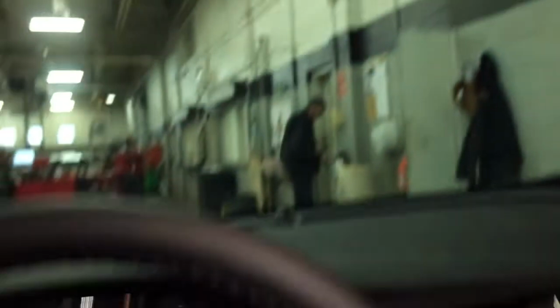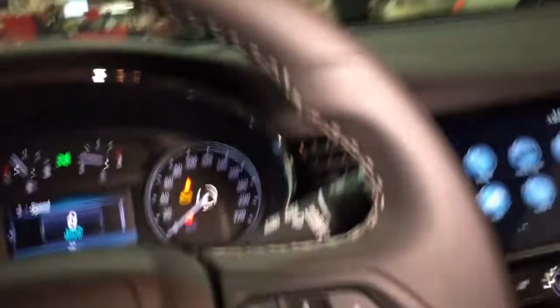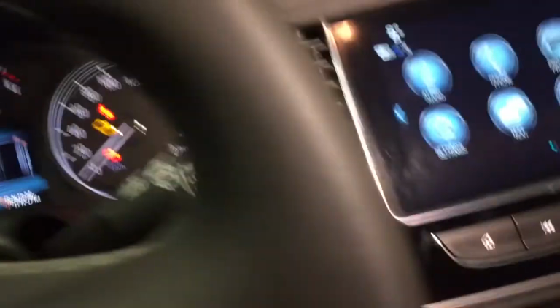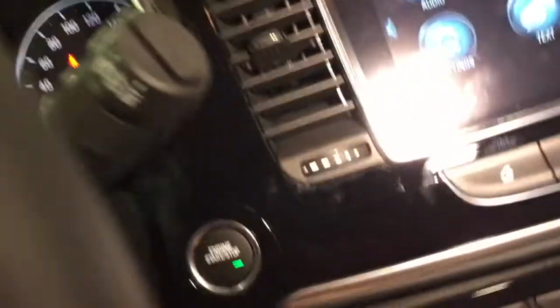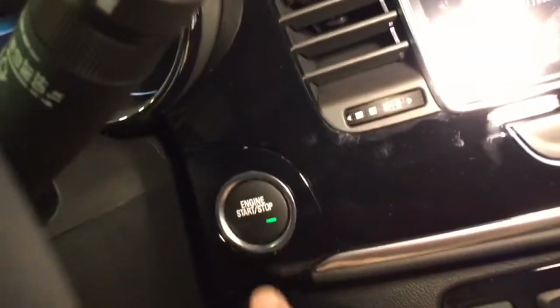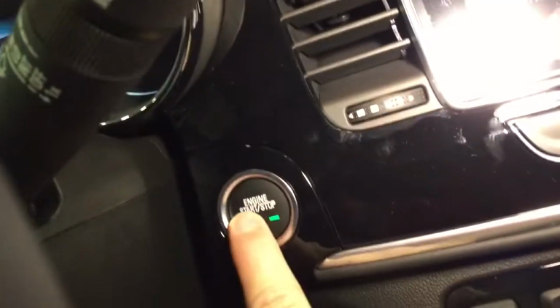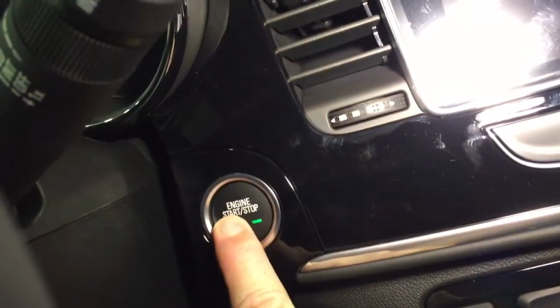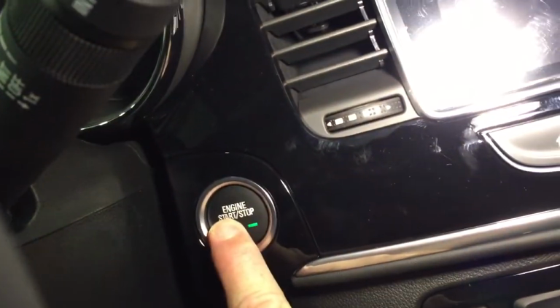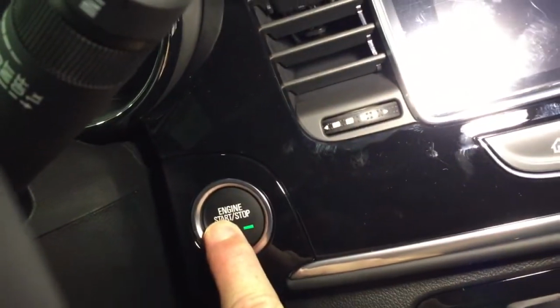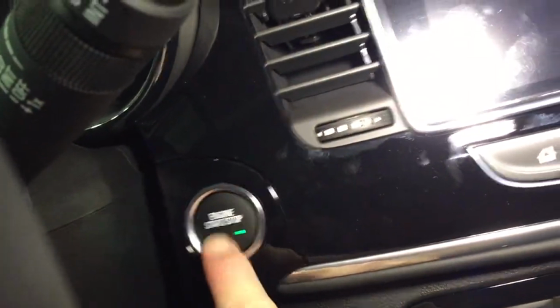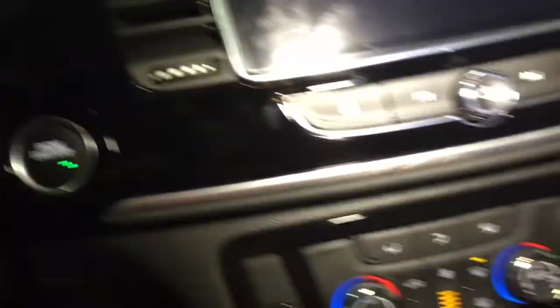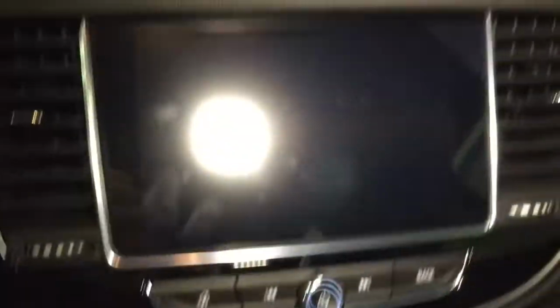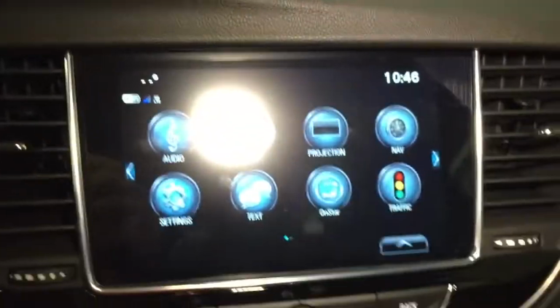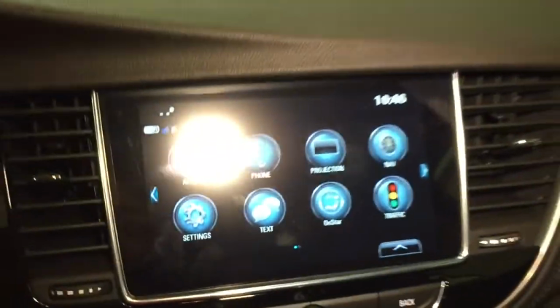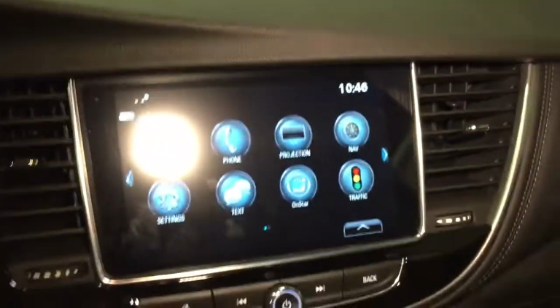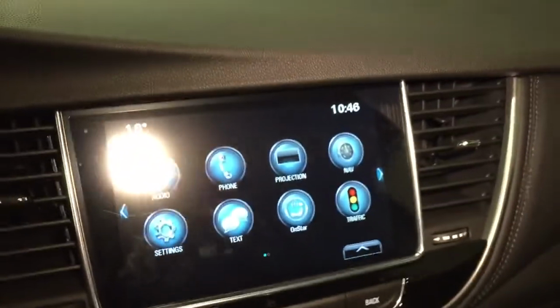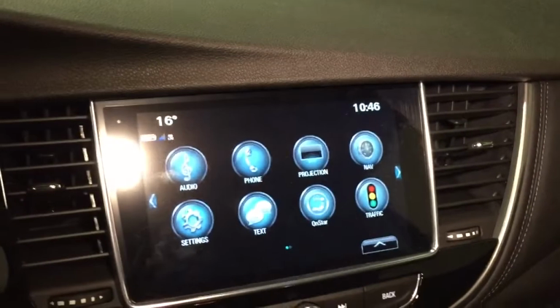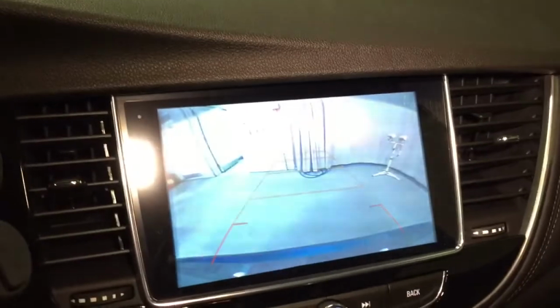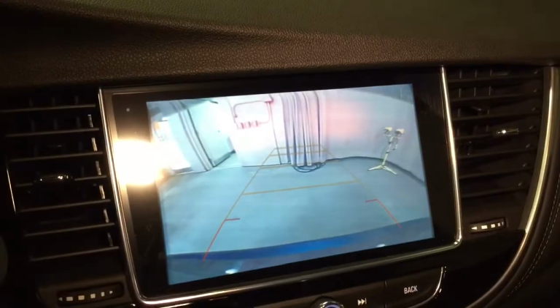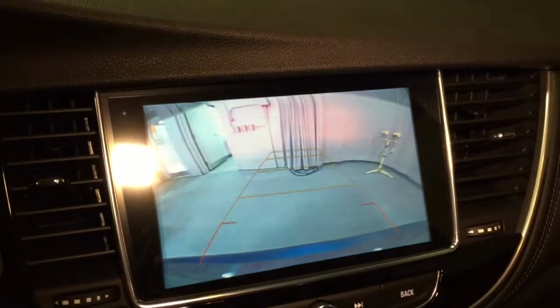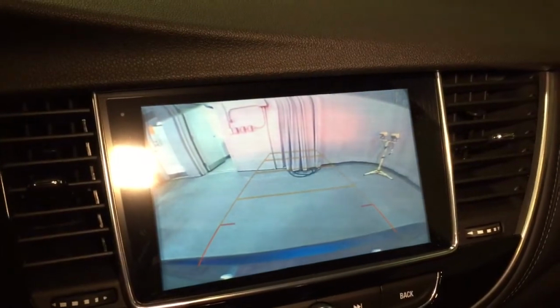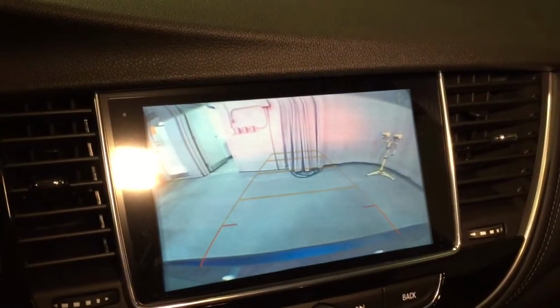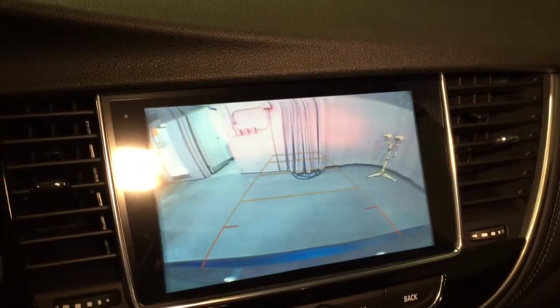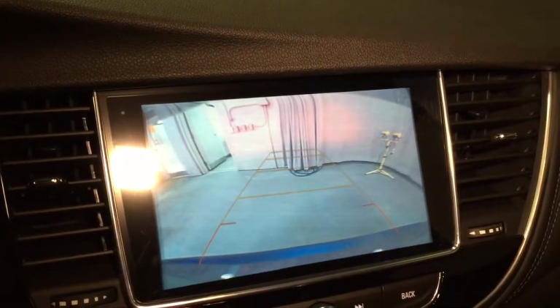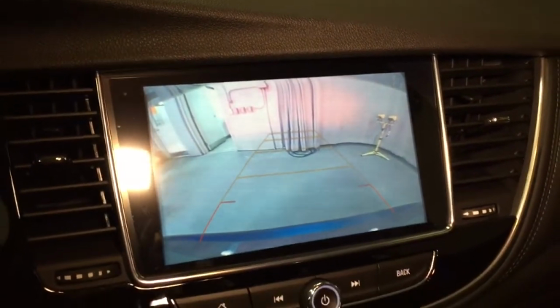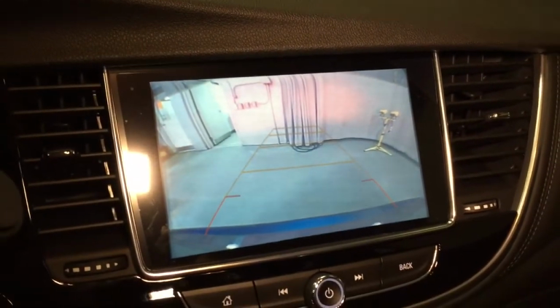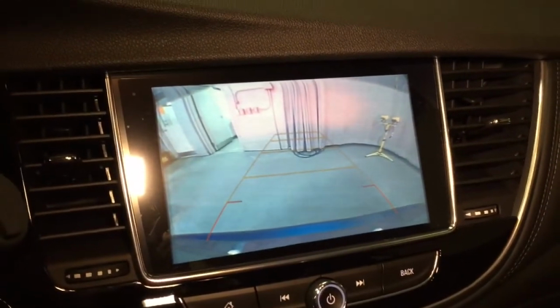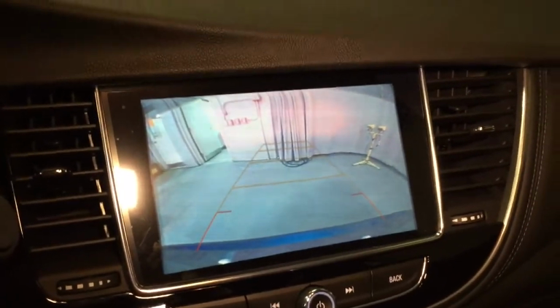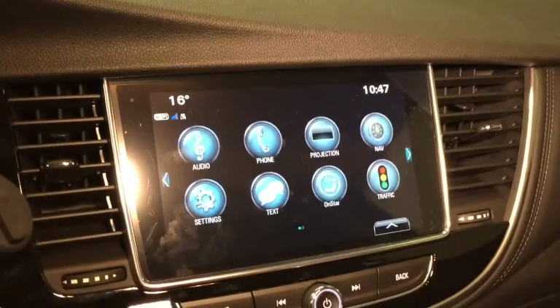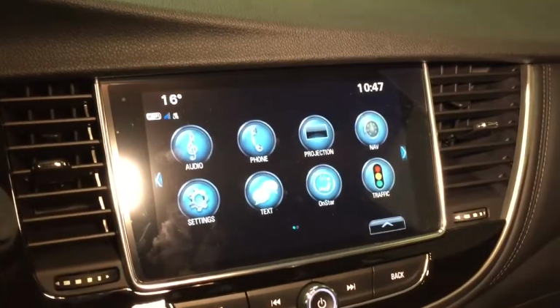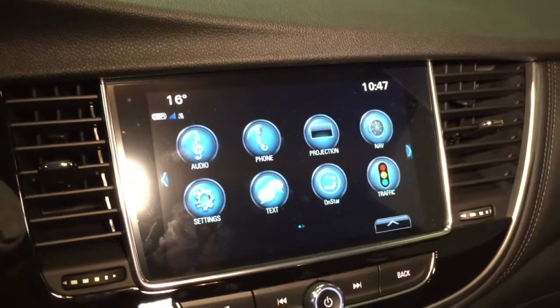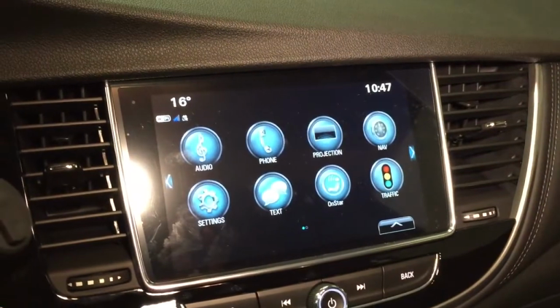We're going to check out that rear camera now — just firing up the engine briefly, throwing it into reverse, and there's a look at that backup camera with trajectory guidelines.